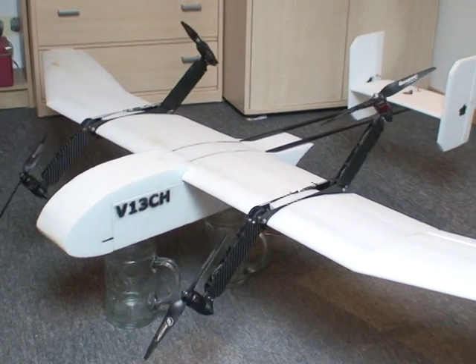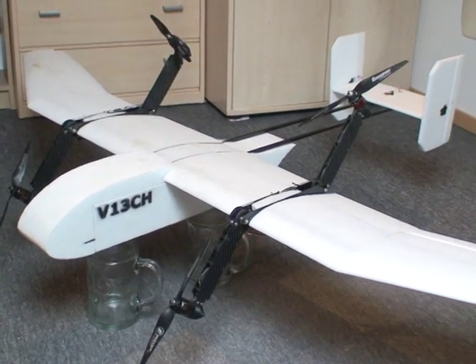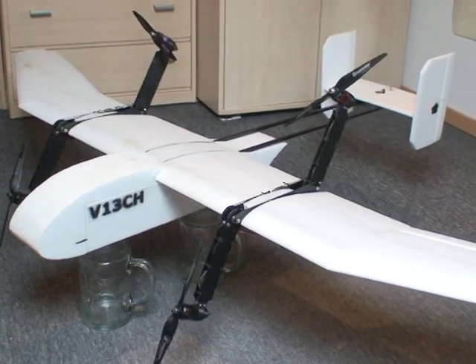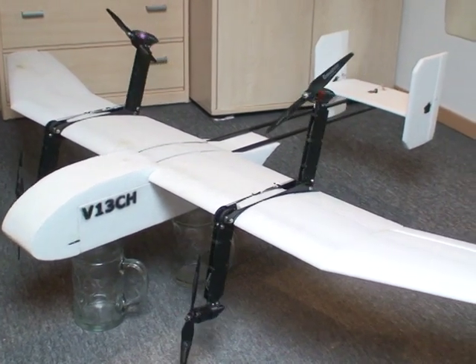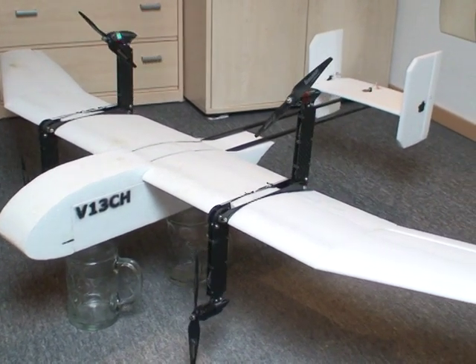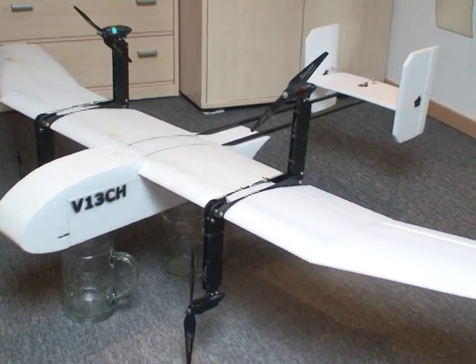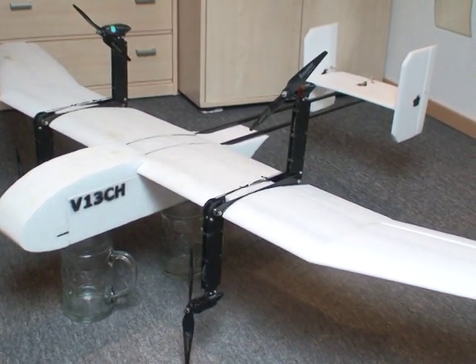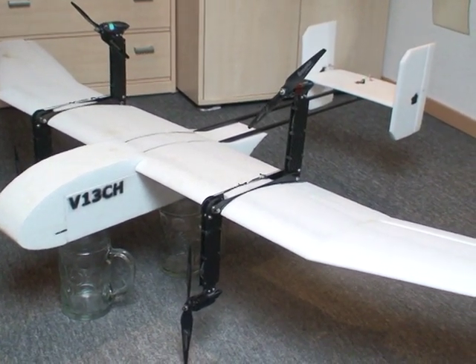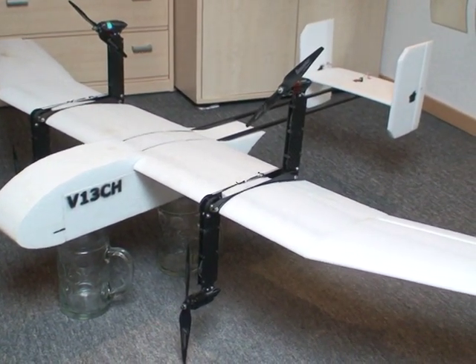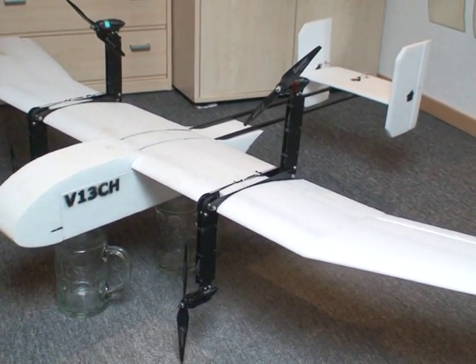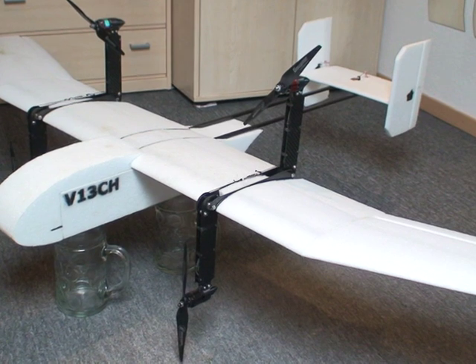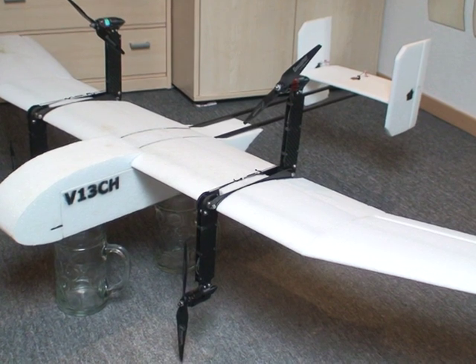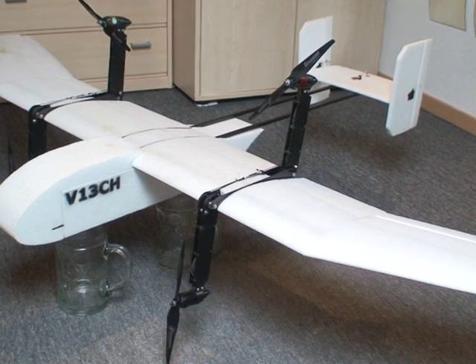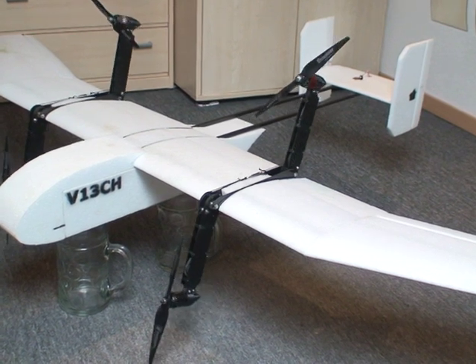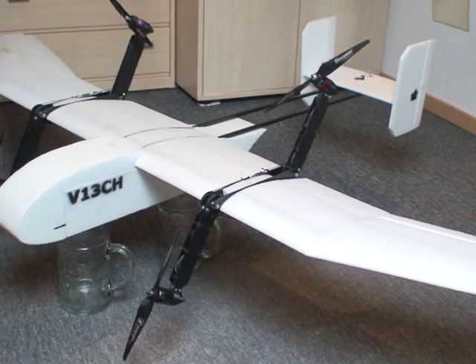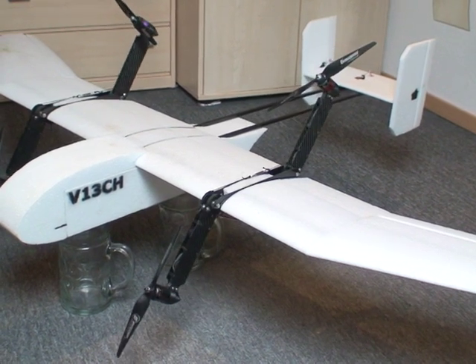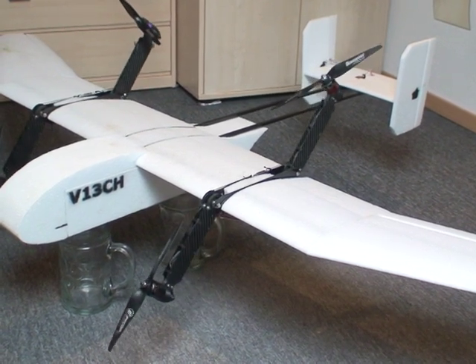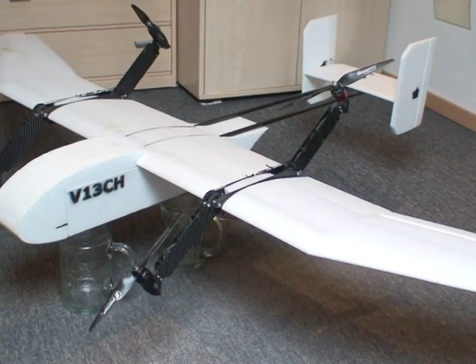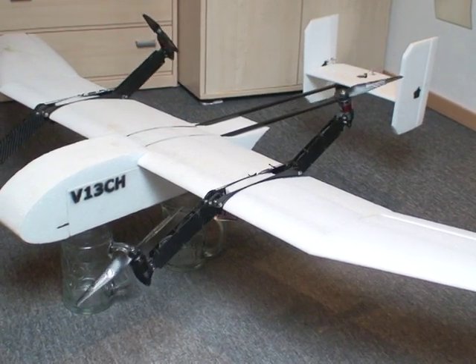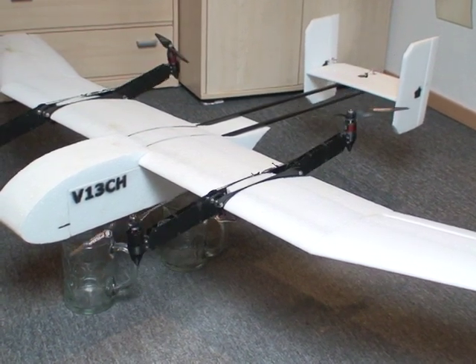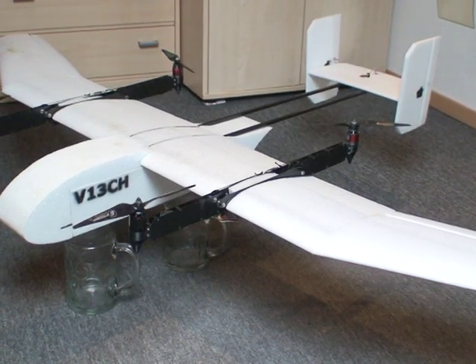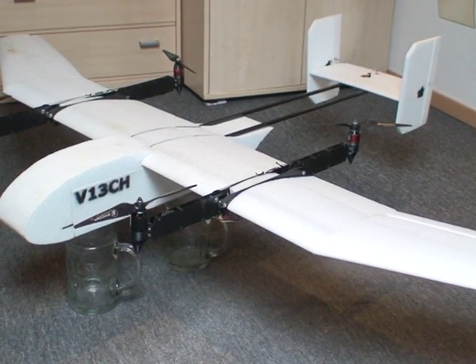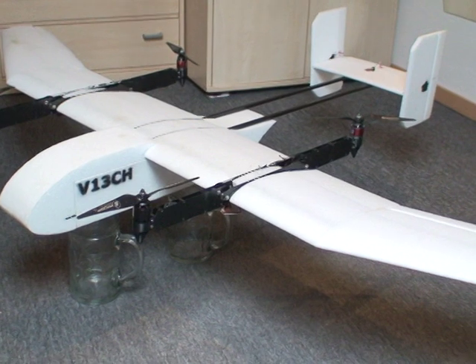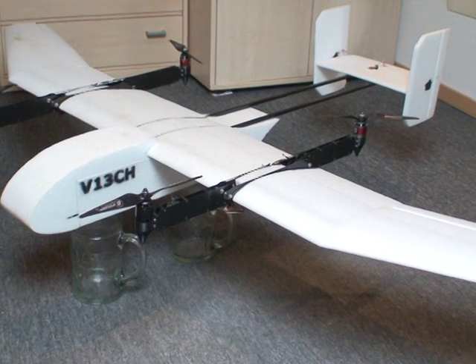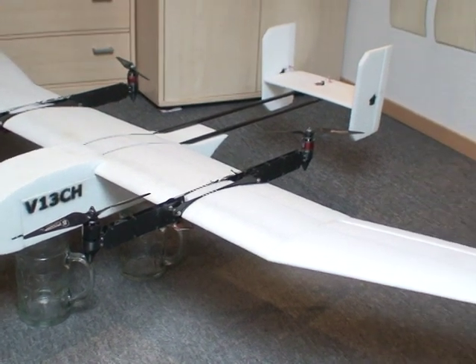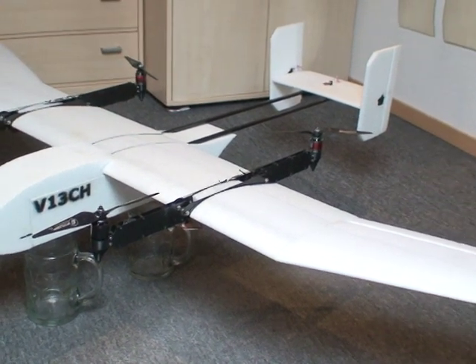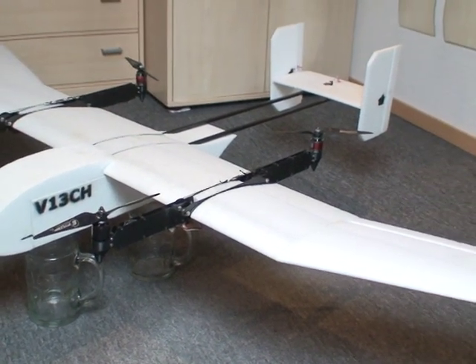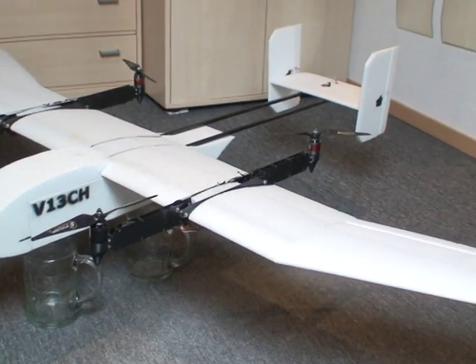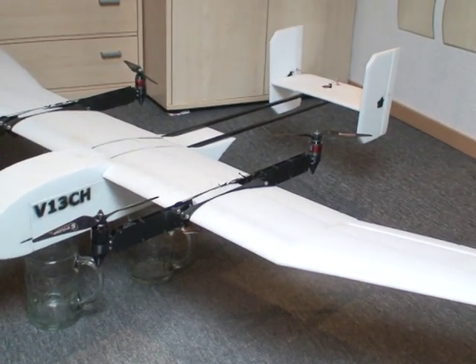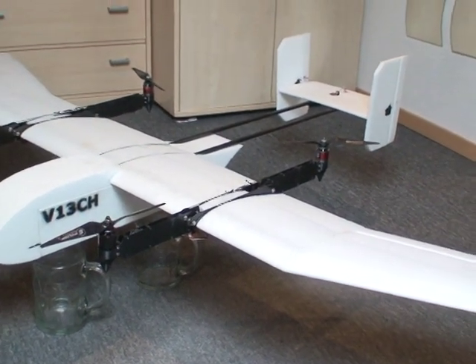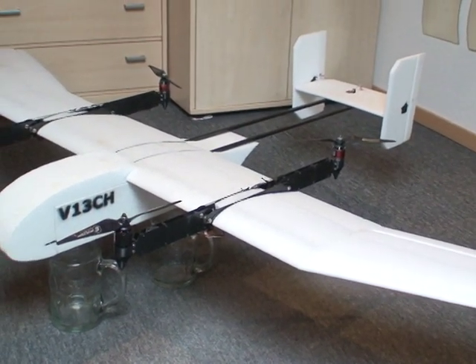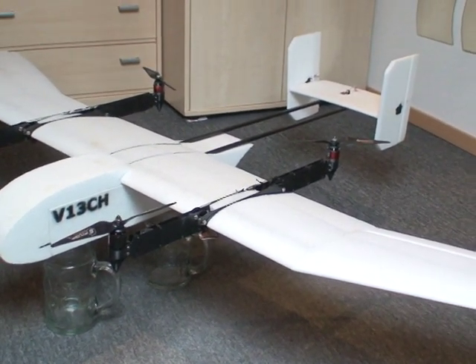Fully tilted 90 degrees for horizontal flight, and tilting back now — we're in hover mode.